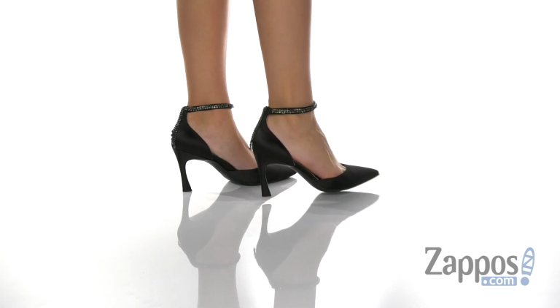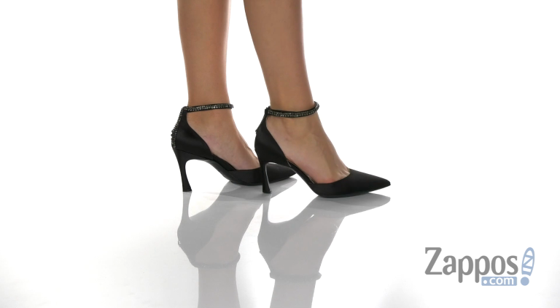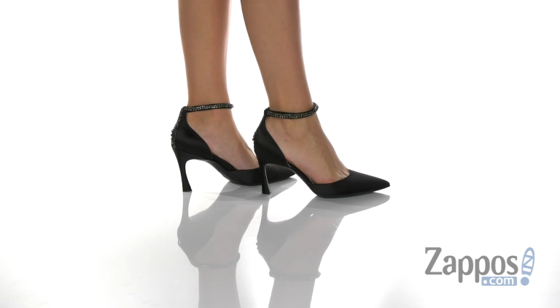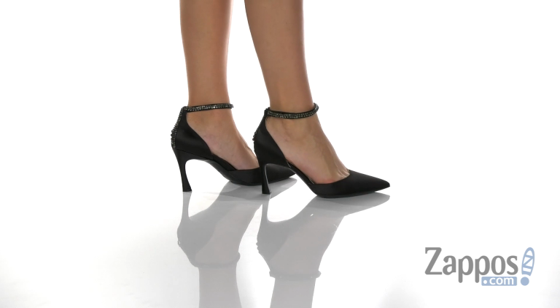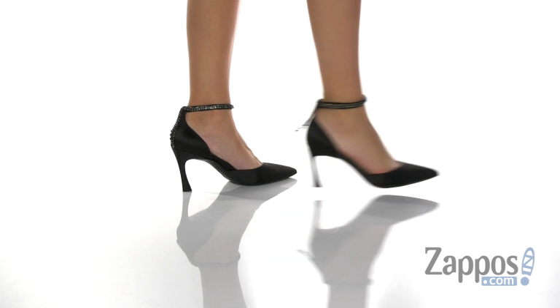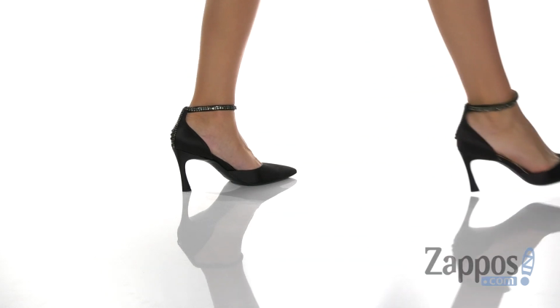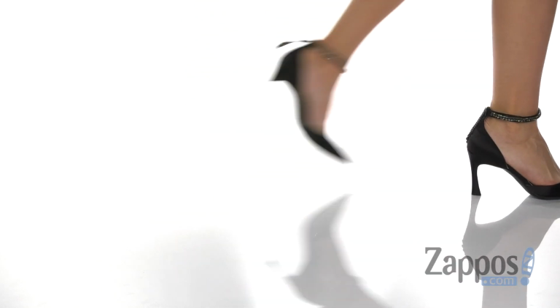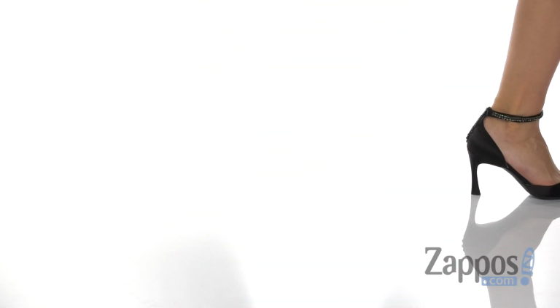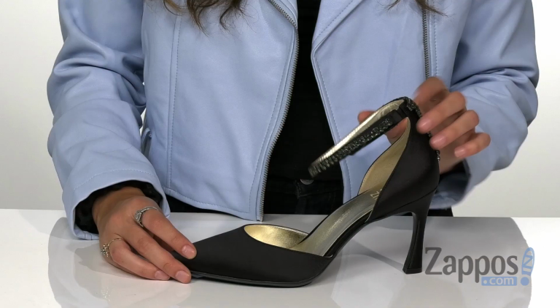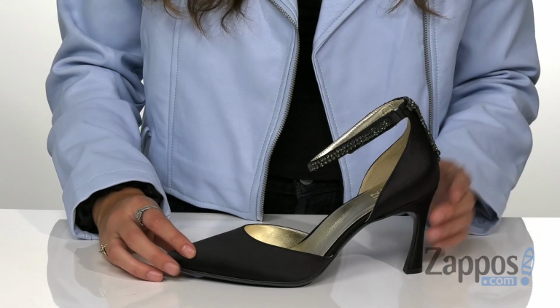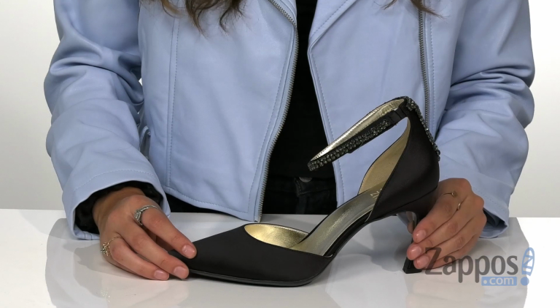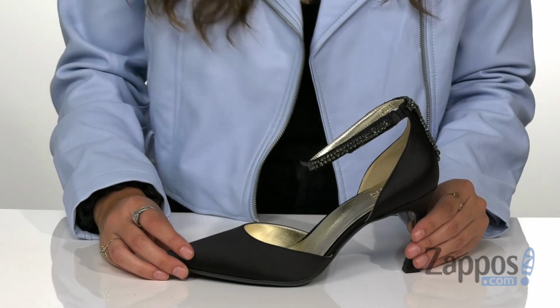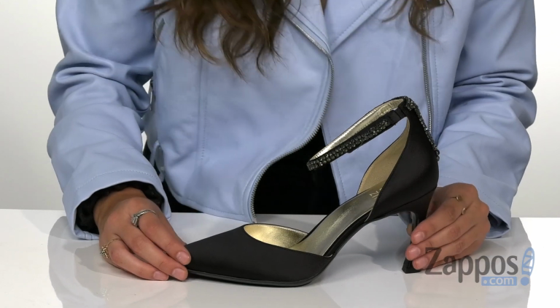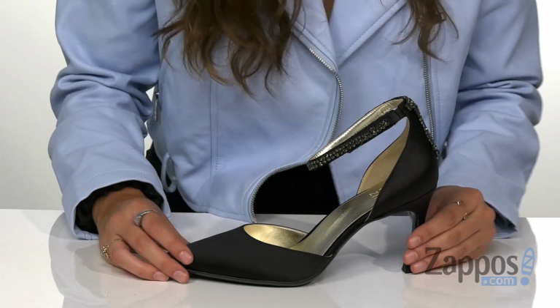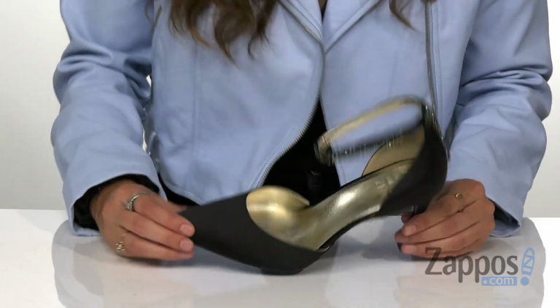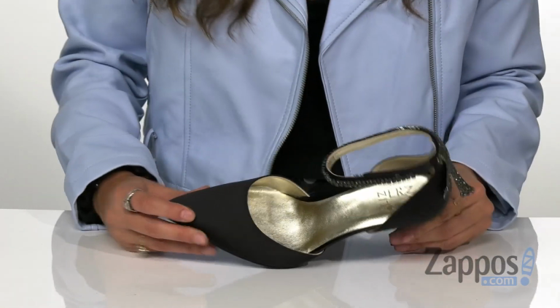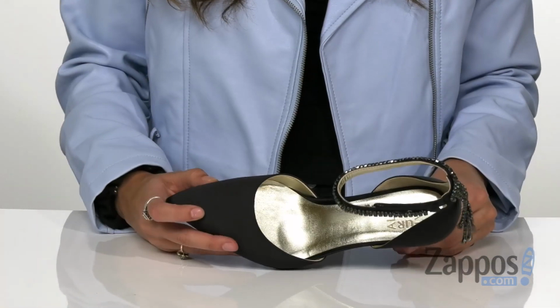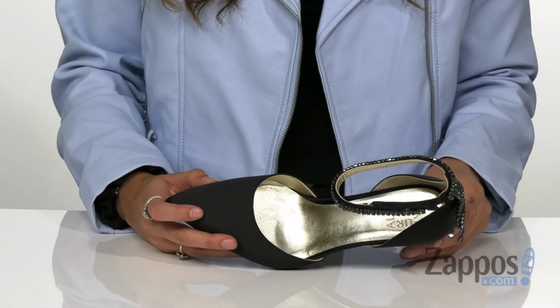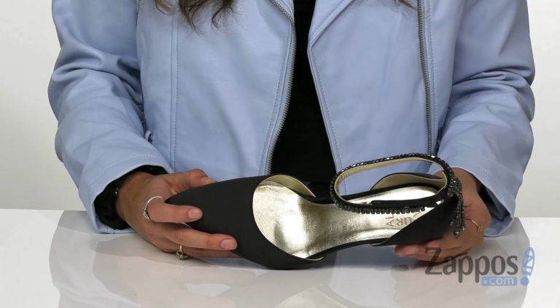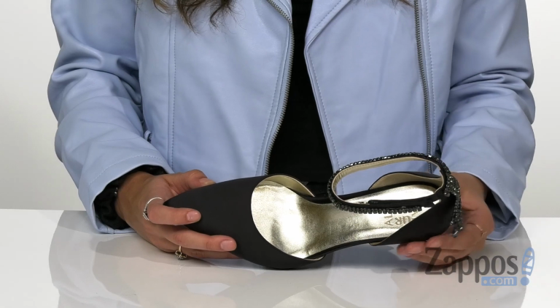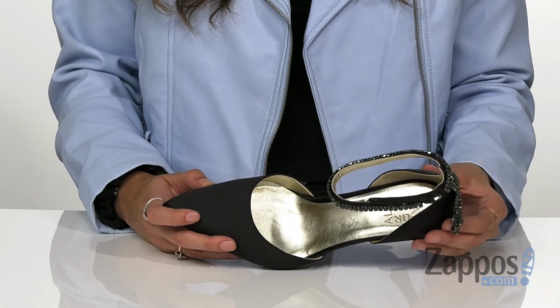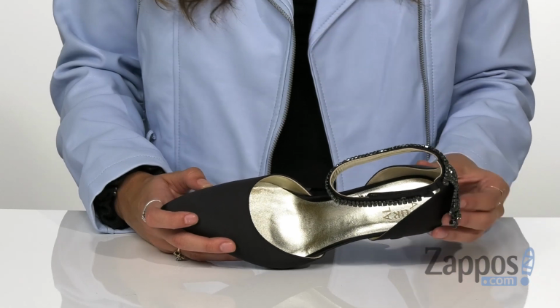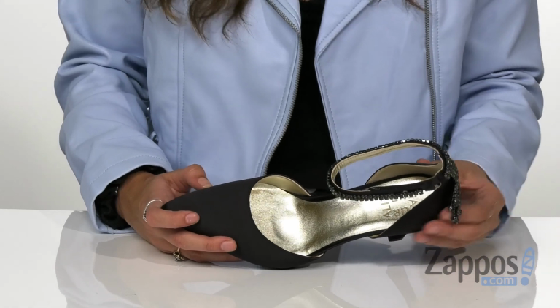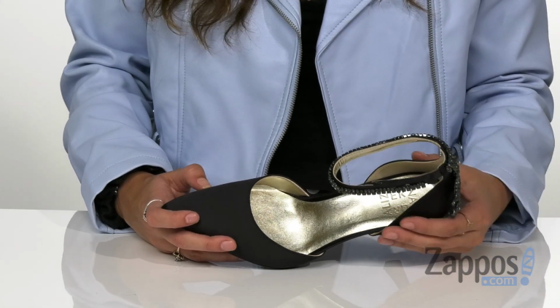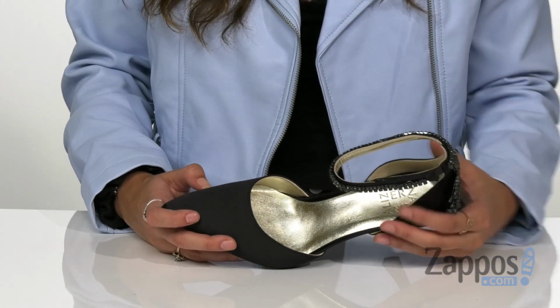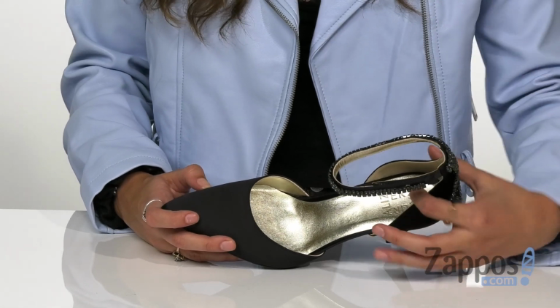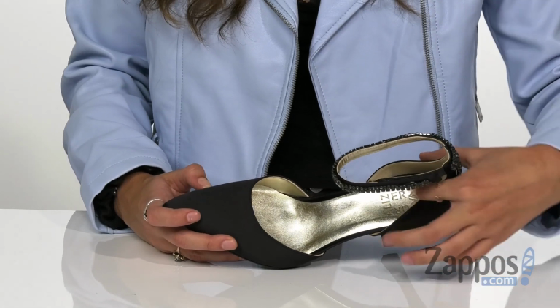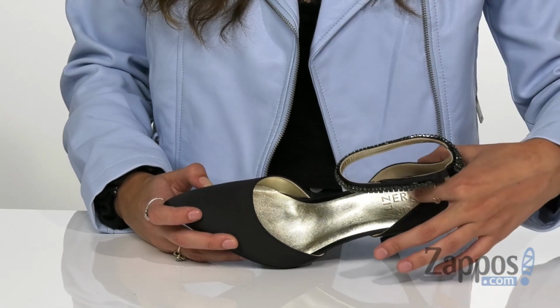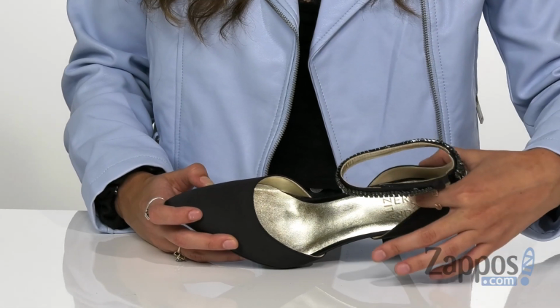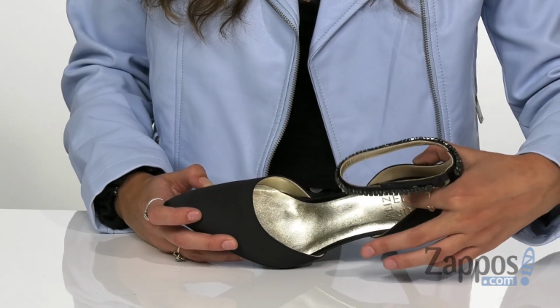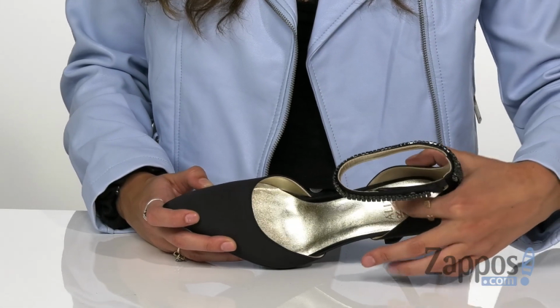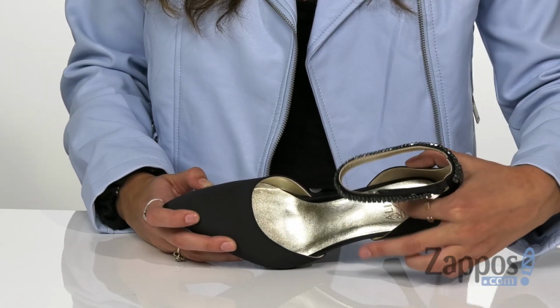They have an adjustable buckle closure for a more secure fit, and they have smooth linings and N5 contour technology that features dual density cushioning on a contoured footbed with arch support.